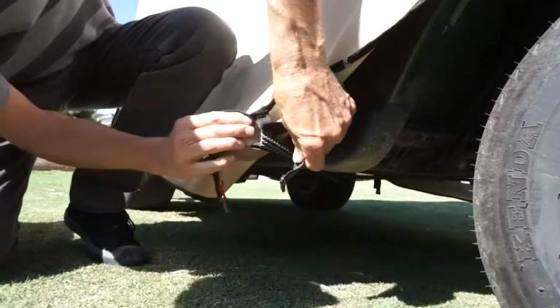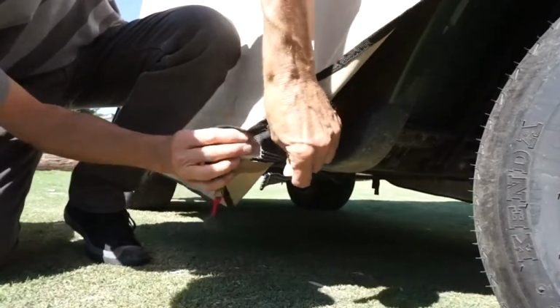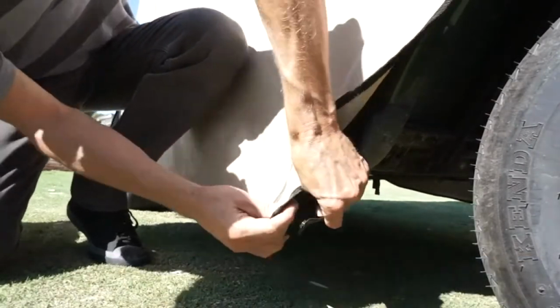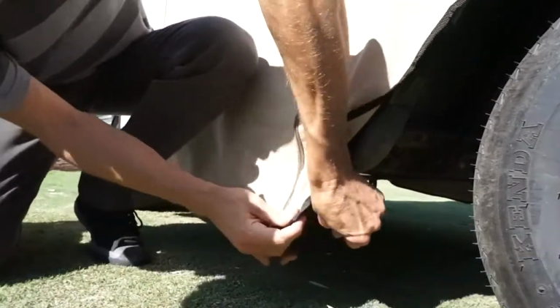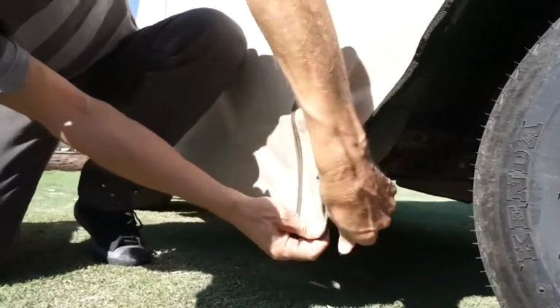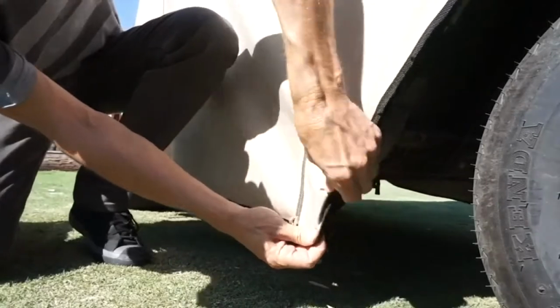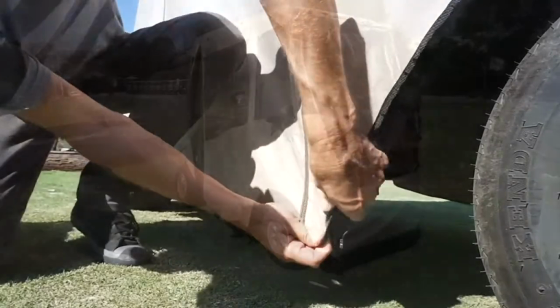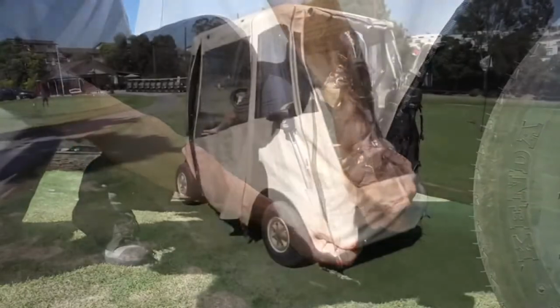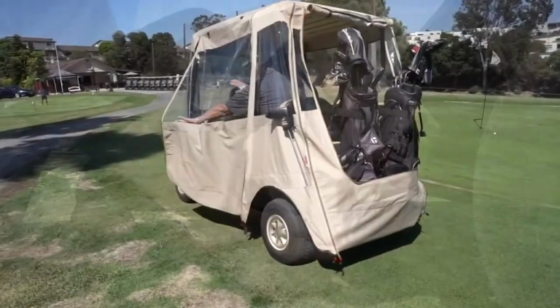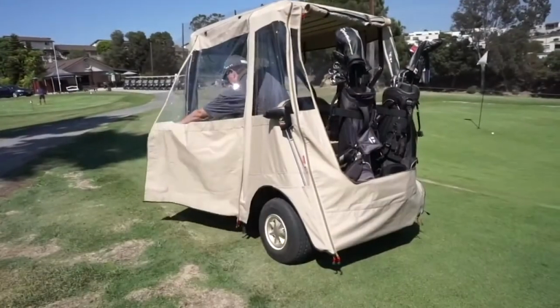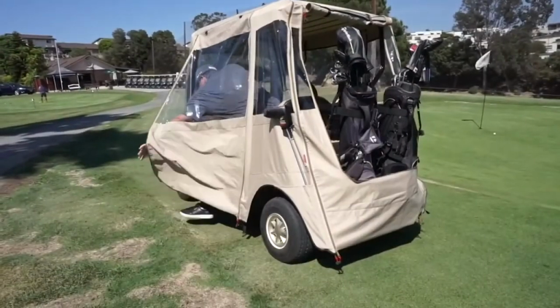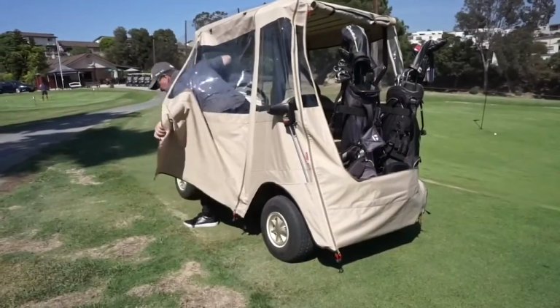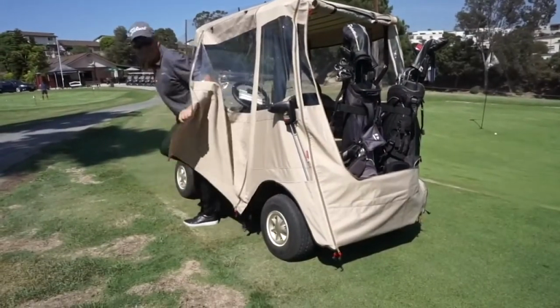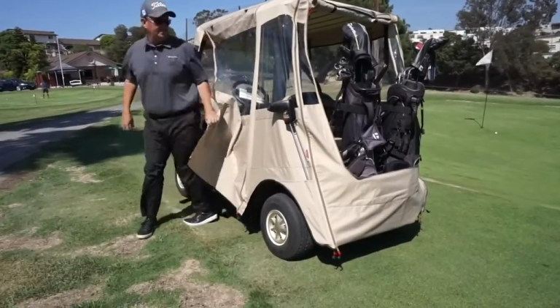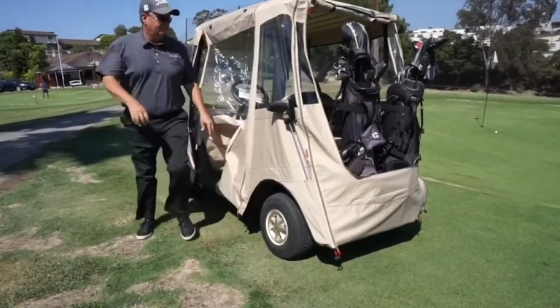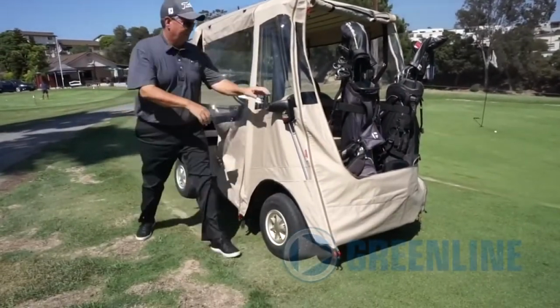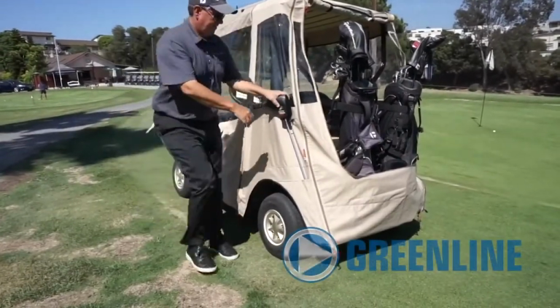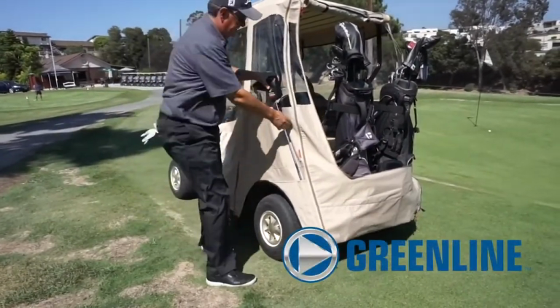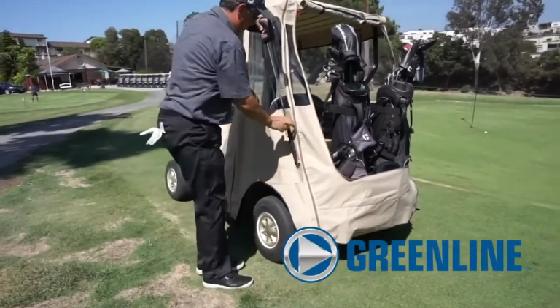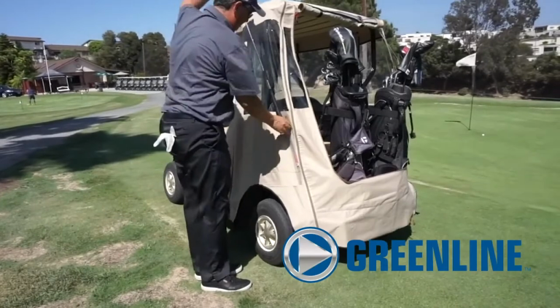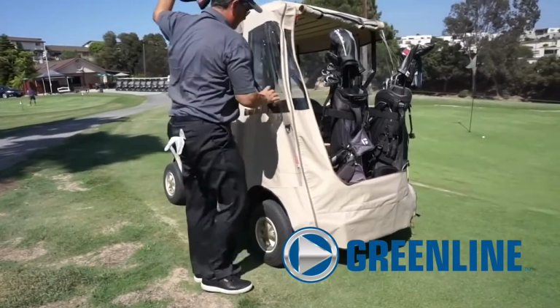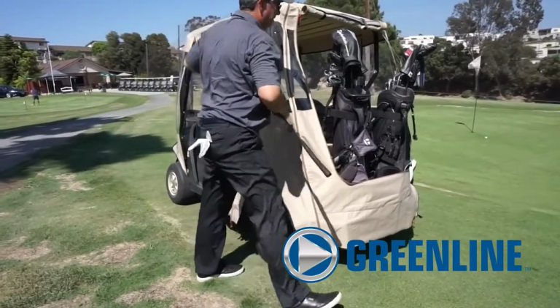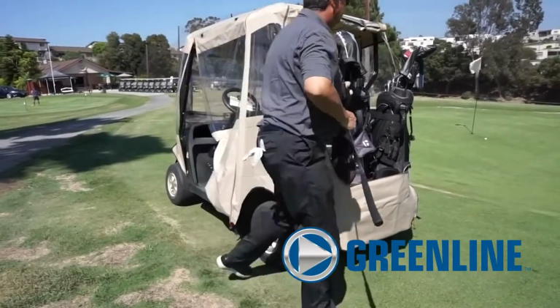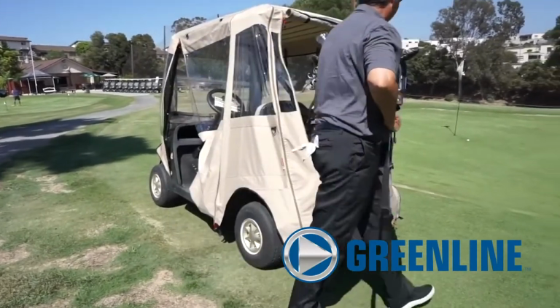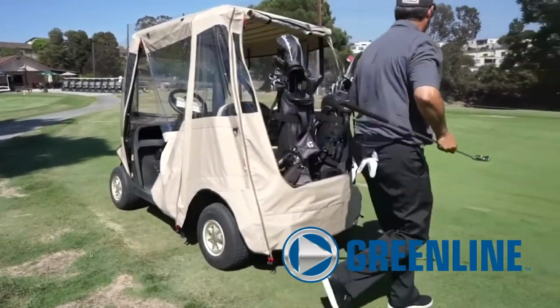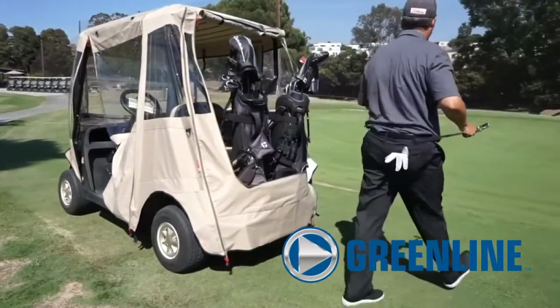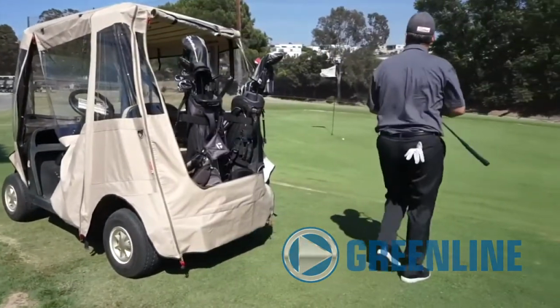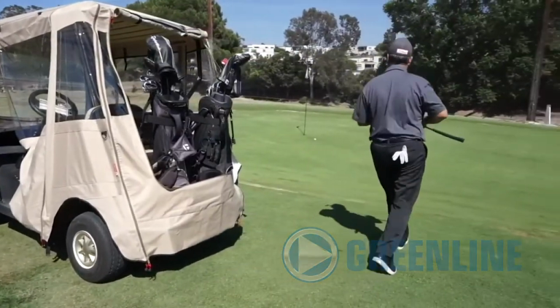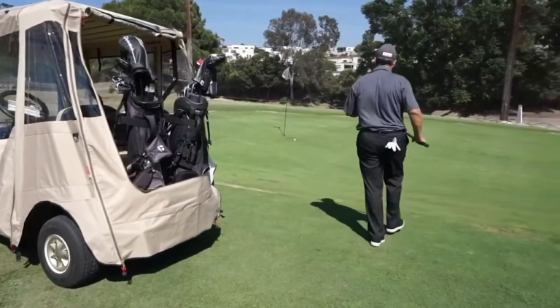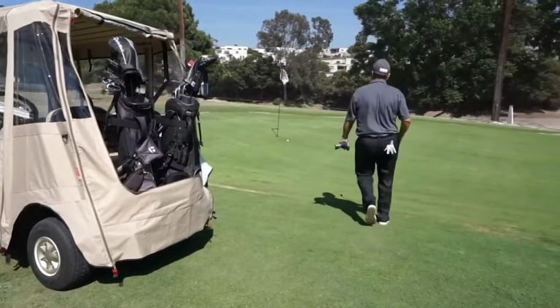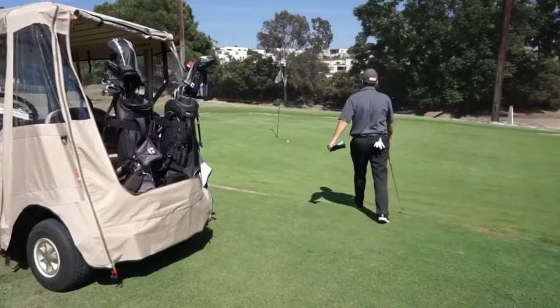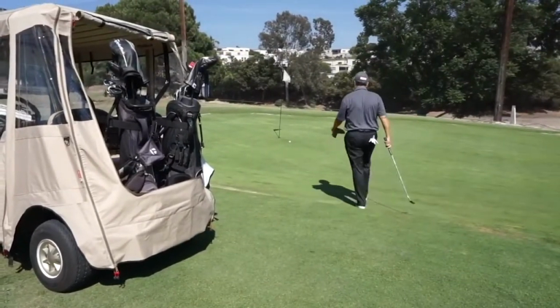The enclosure can be used year-round and is great for protection from rain, wind, and dust. Greenline golf cart enclosures are designed to provide protection from the elements and extend the playing season.